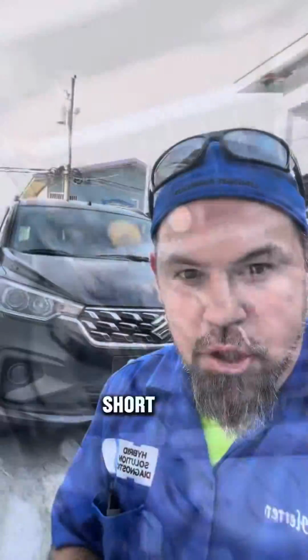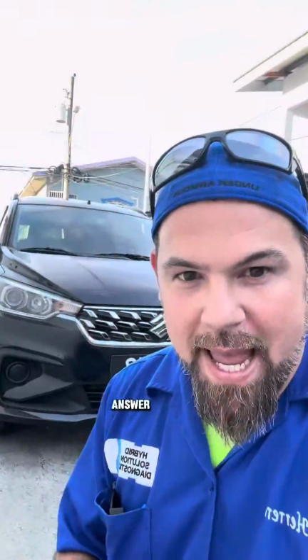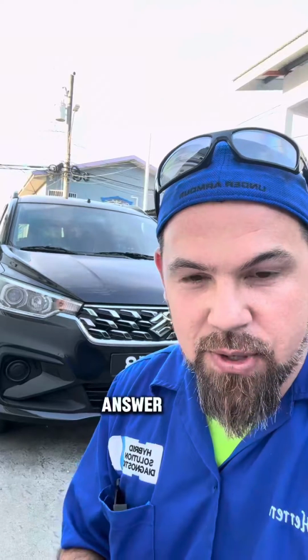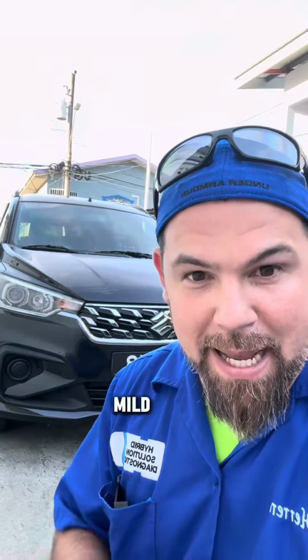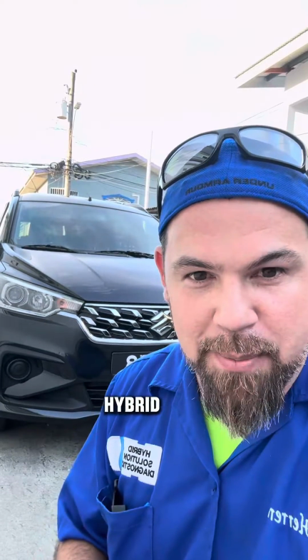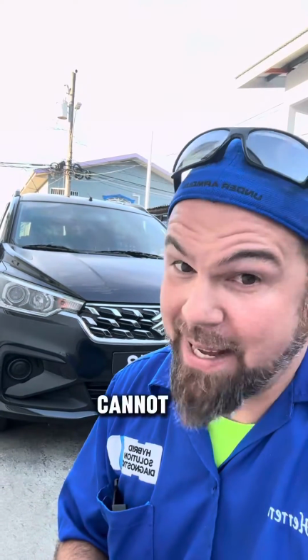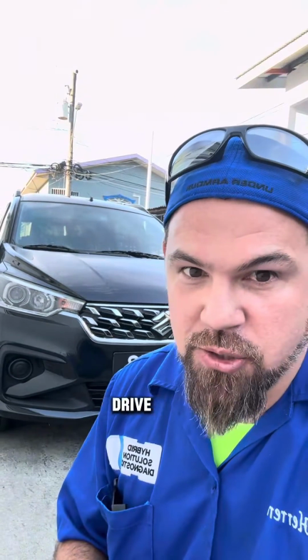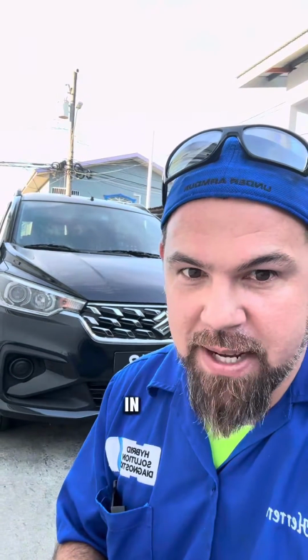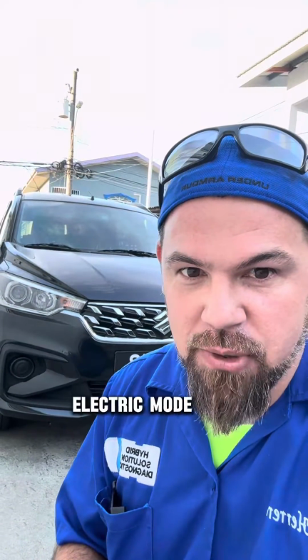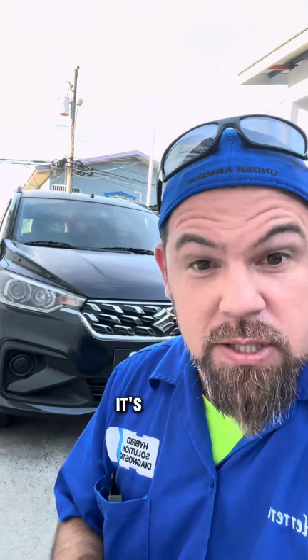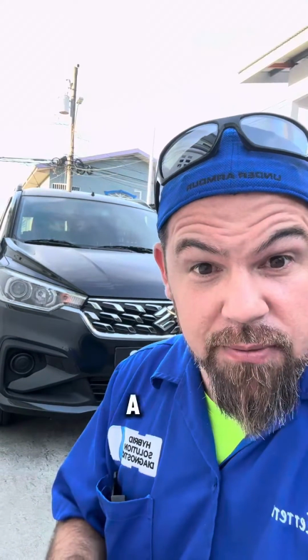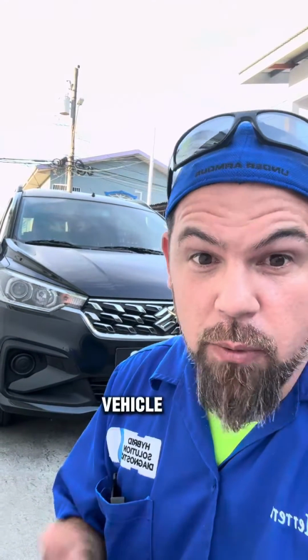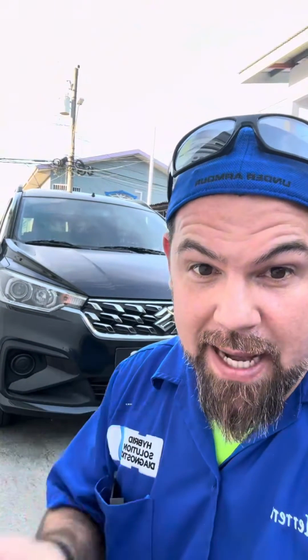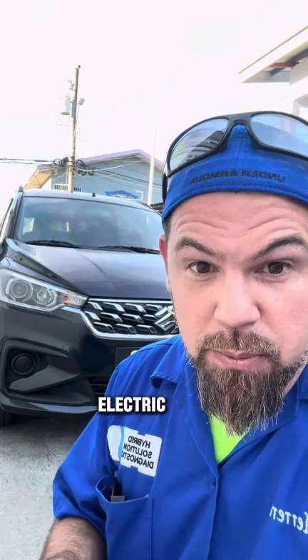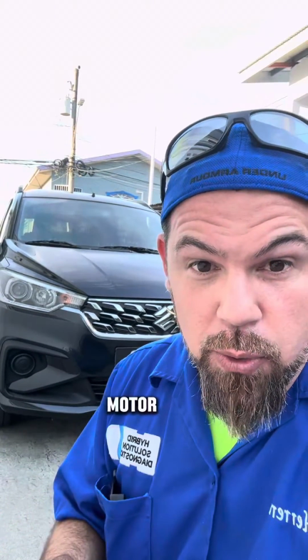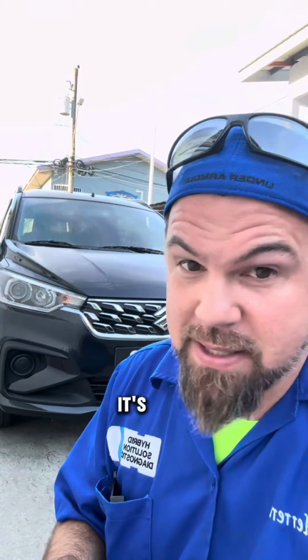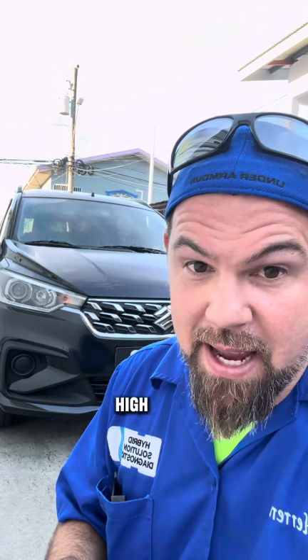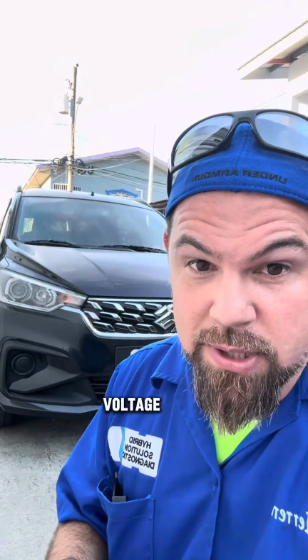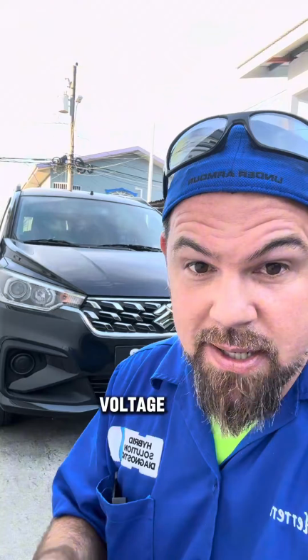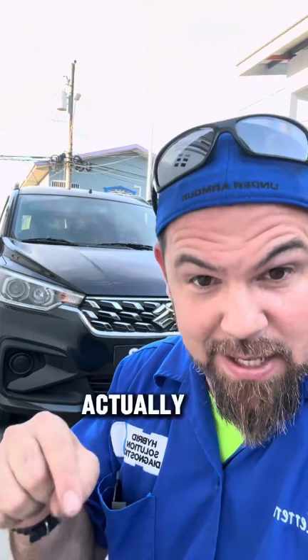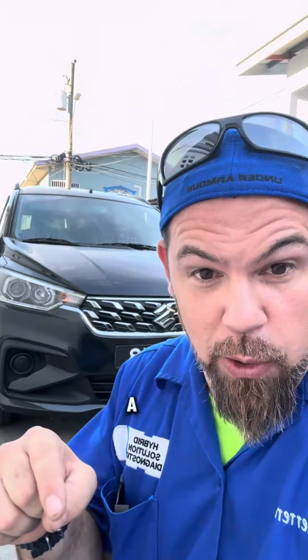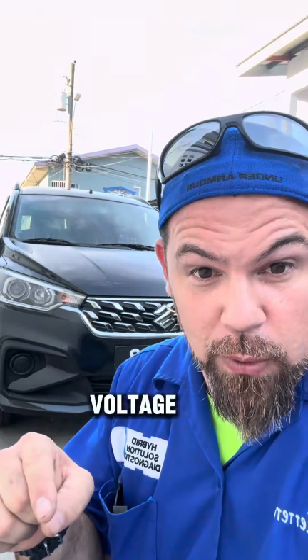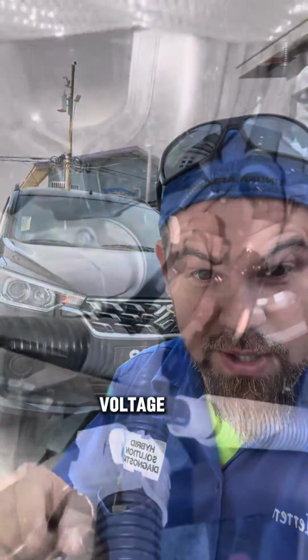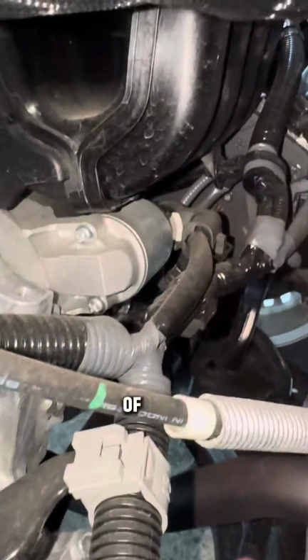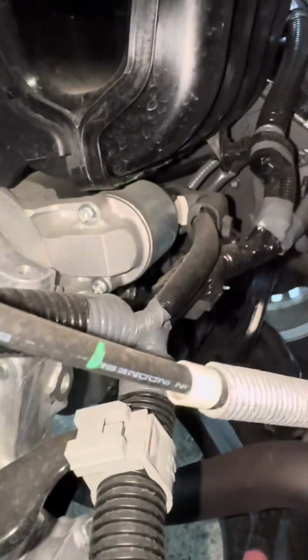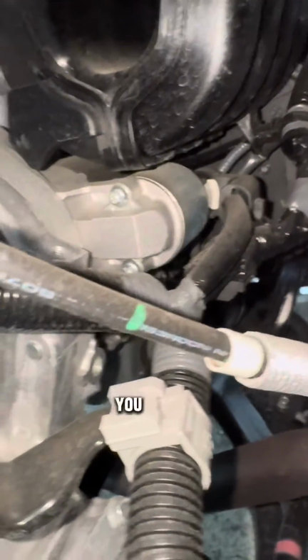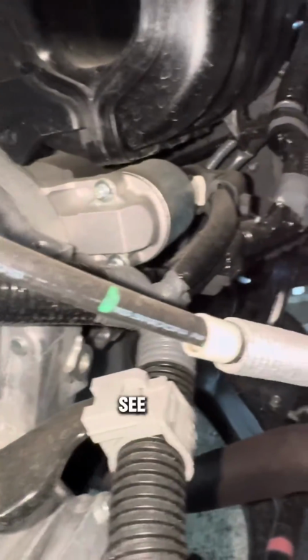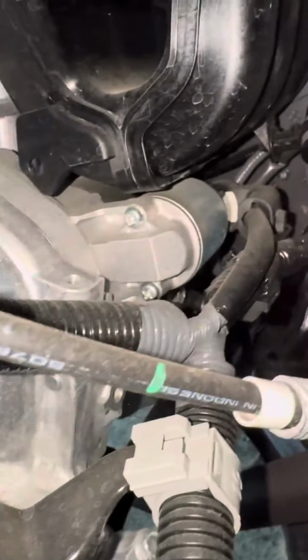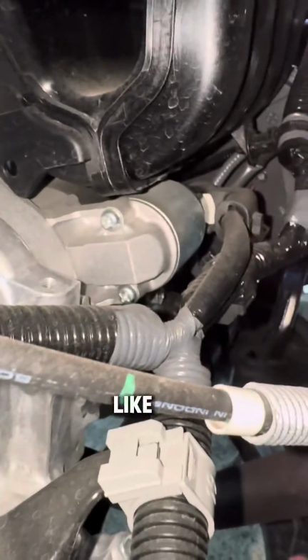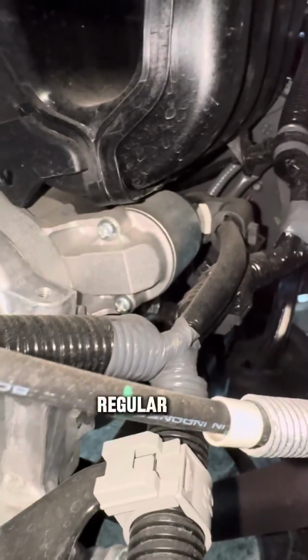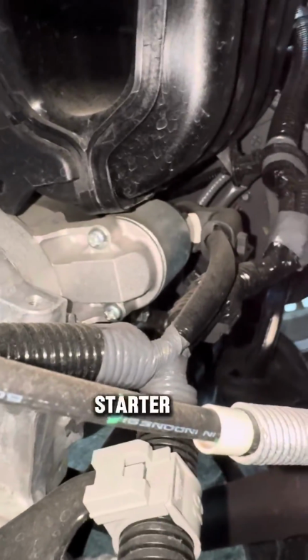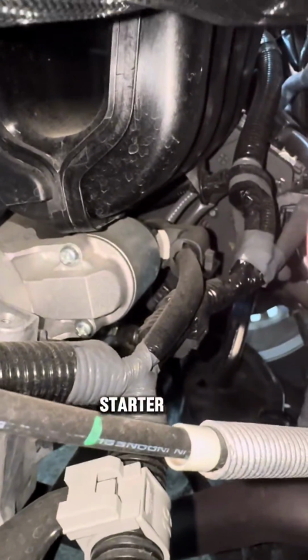Short answer: a mild hybrid cannot drive an electric motor. It's just a vehicle with an electric motor, but it's not high voltage — it's actually low voltage. In the back of the engine, you can see what seems like a regular starter.